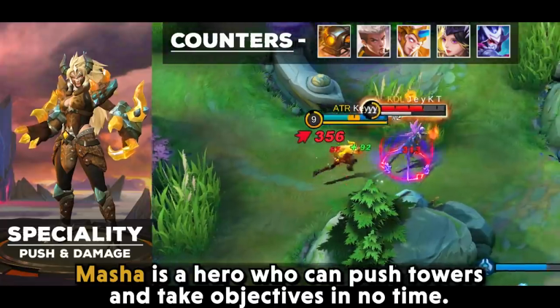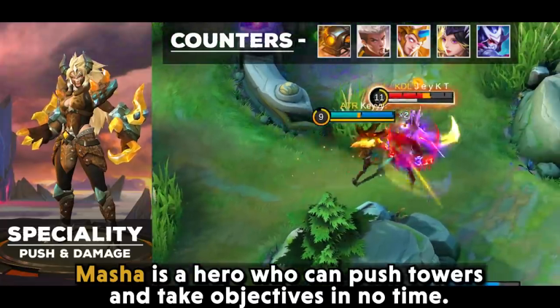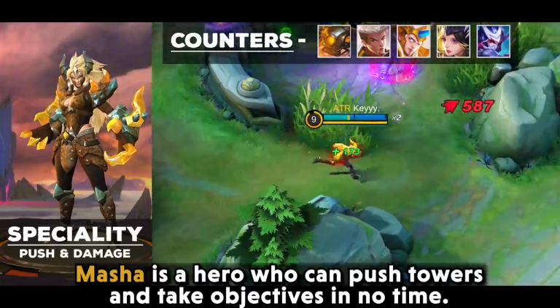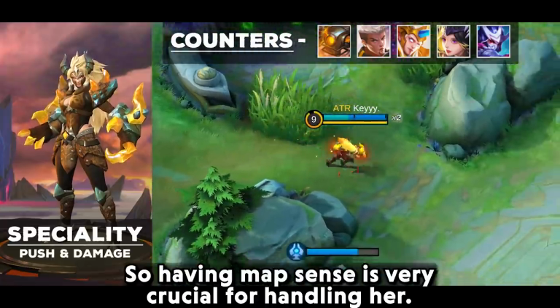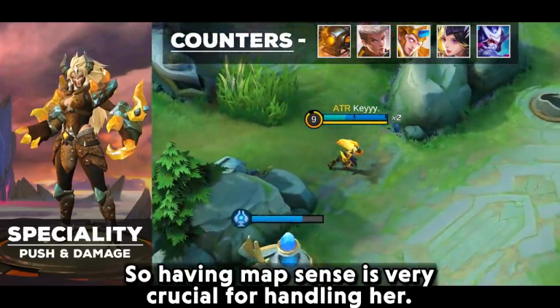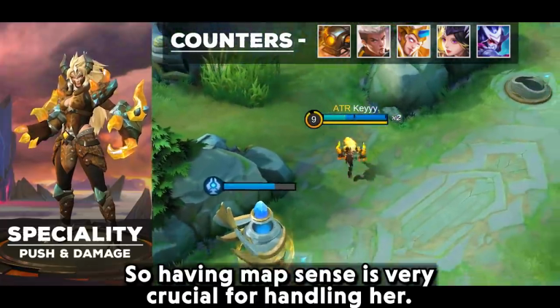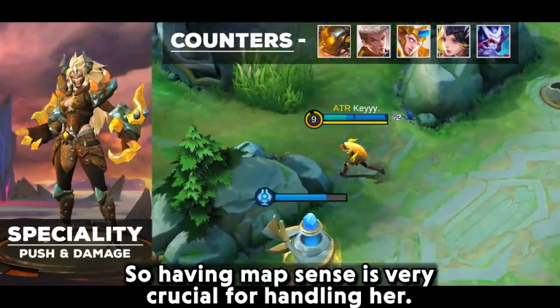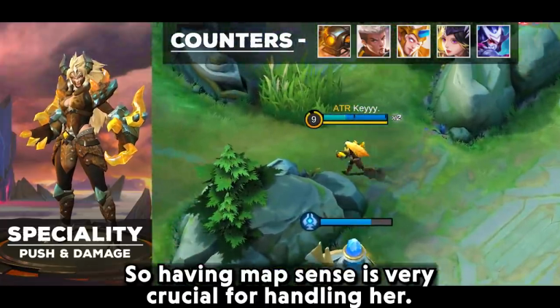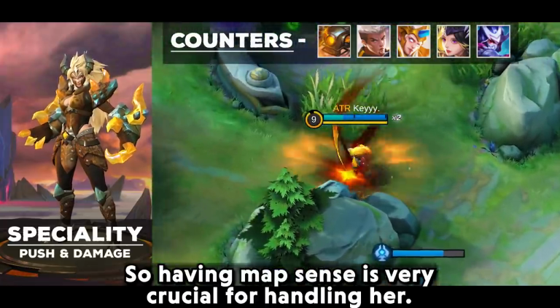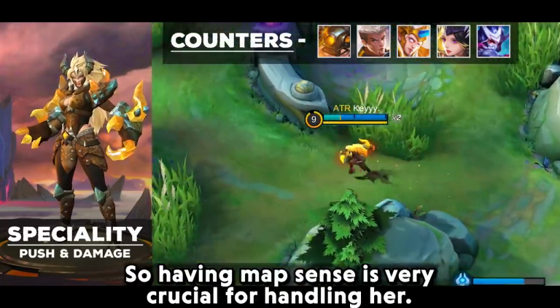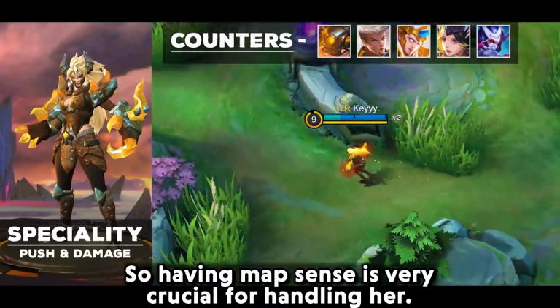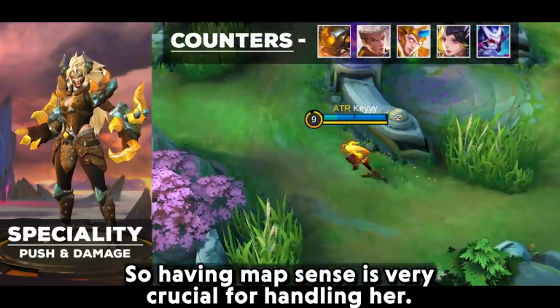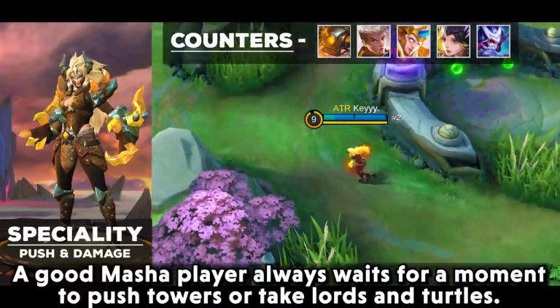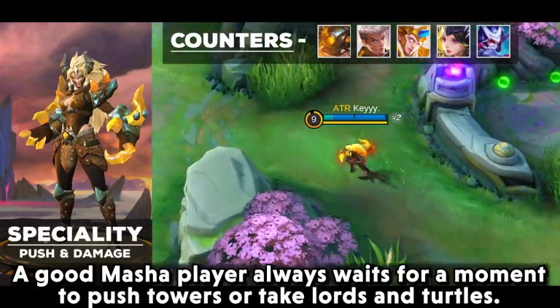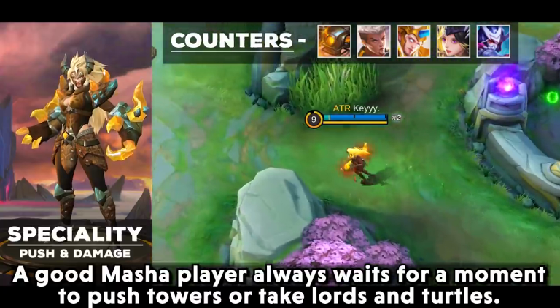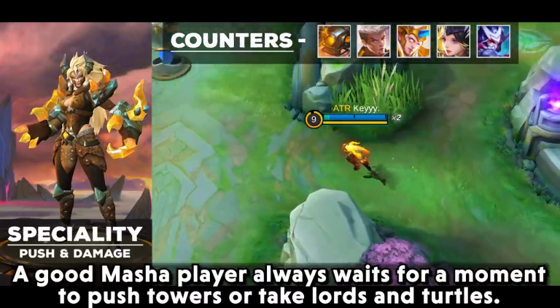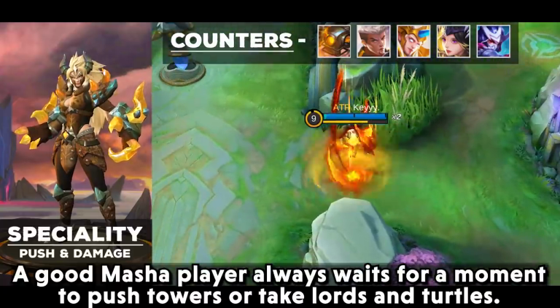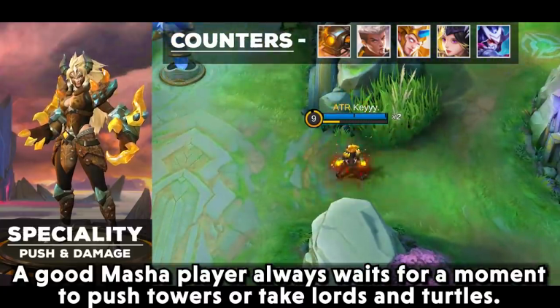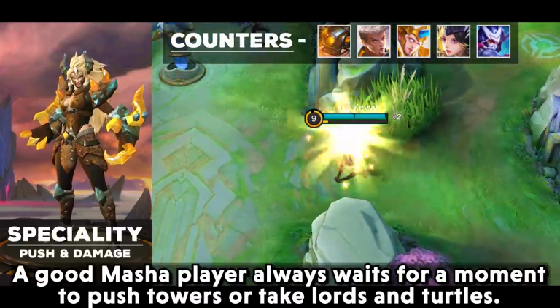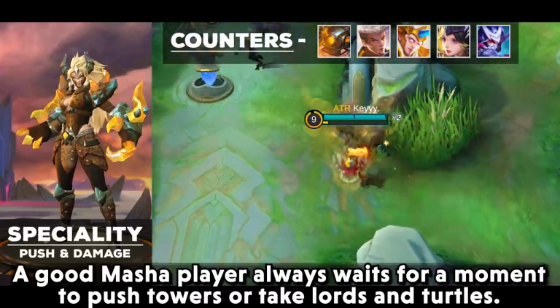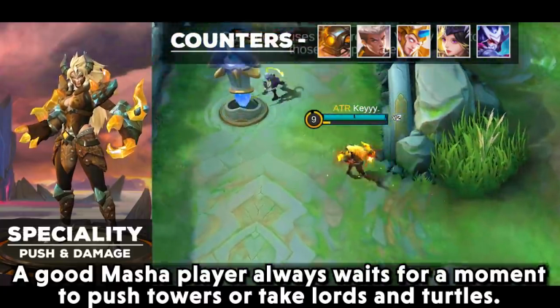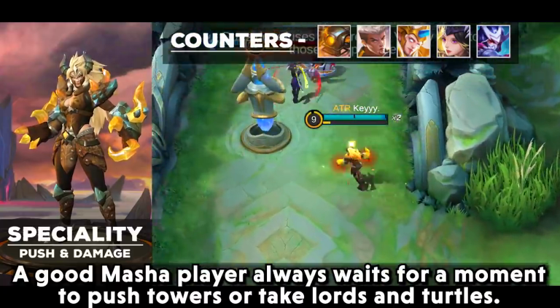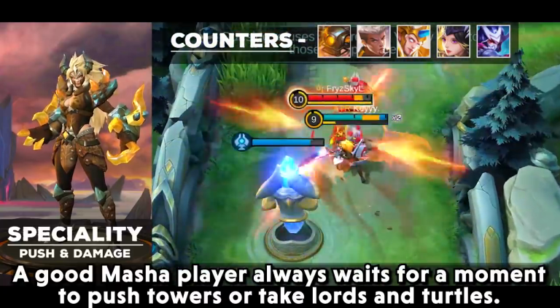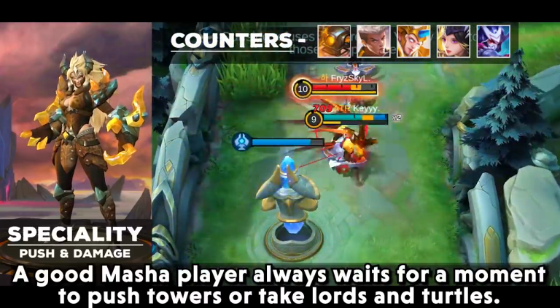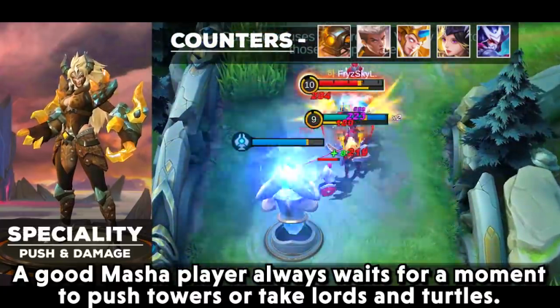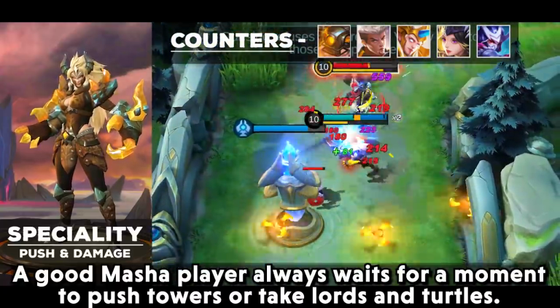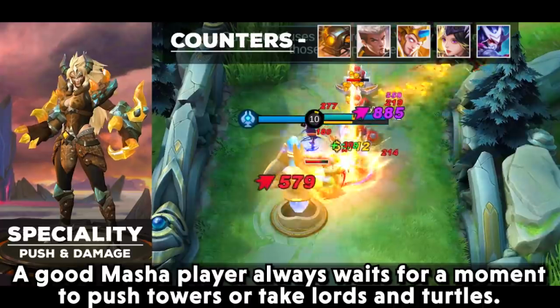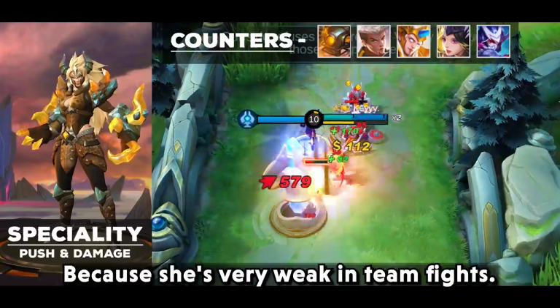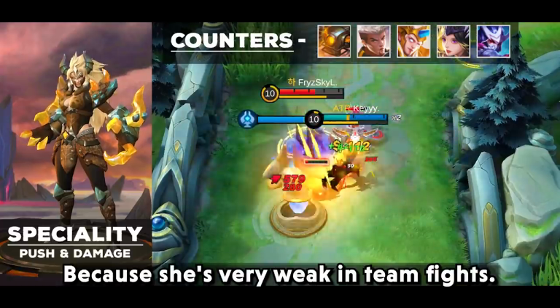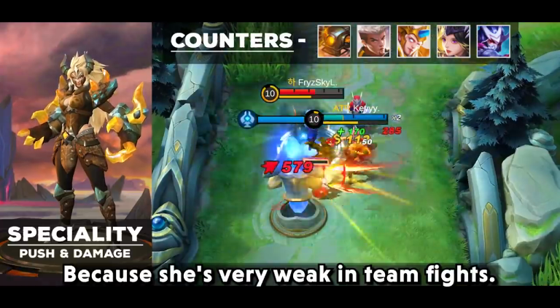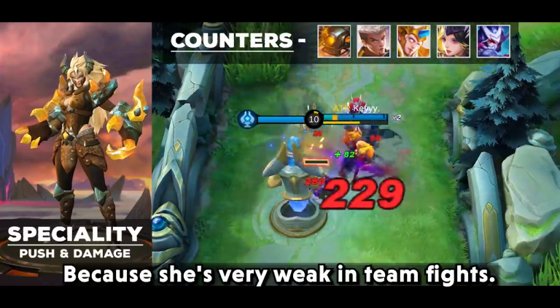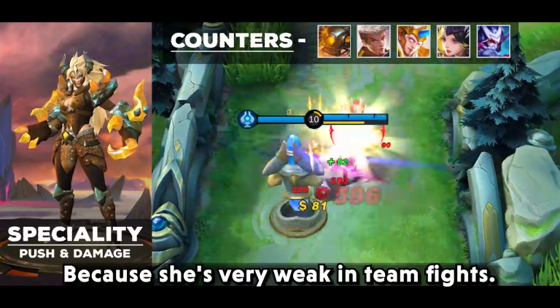Masha is a hero who can push towers and take objectives in no time. Having good map awareness is very crucial for handling her. A good Masha player always waits for the right moment to push towers or take the Lord and Turtle, because she is very weak in teamfights.